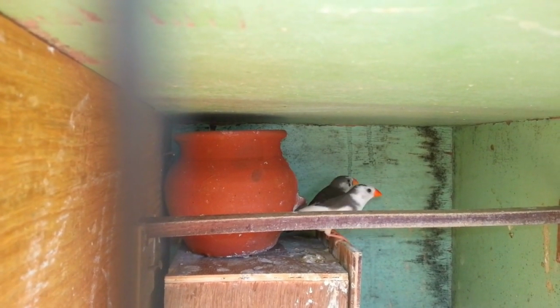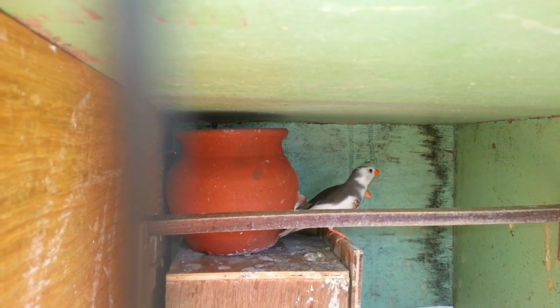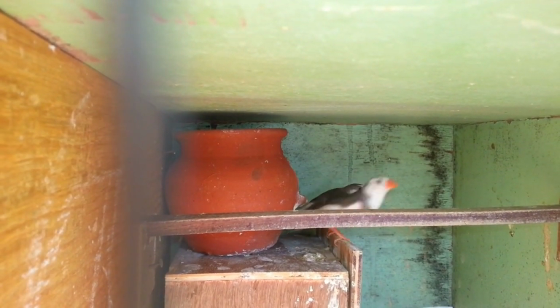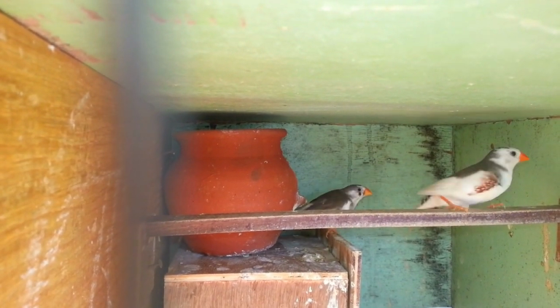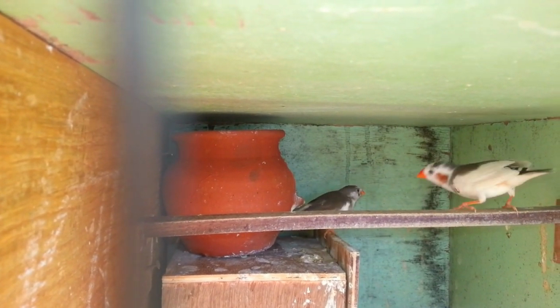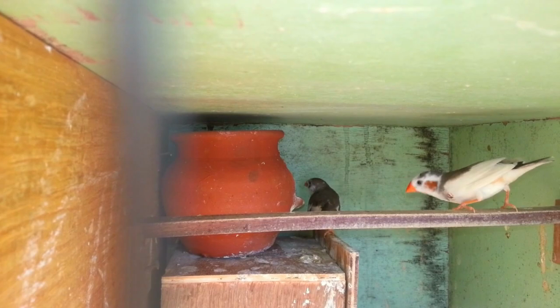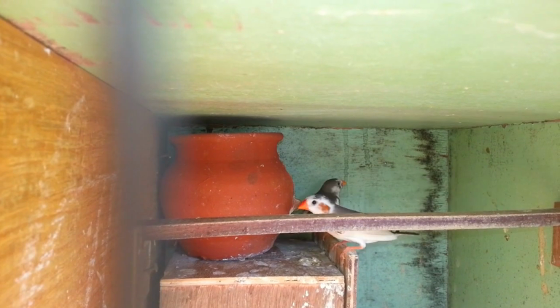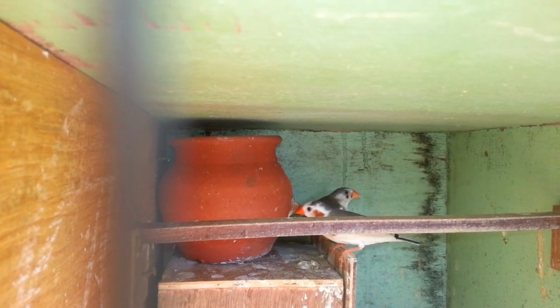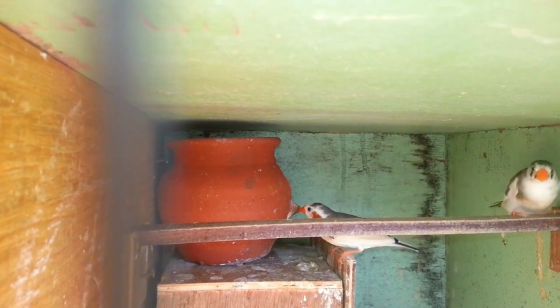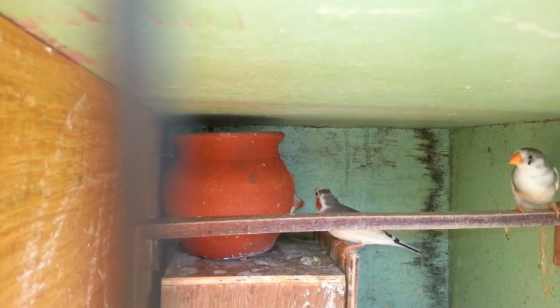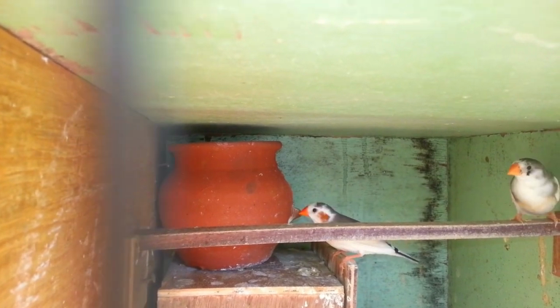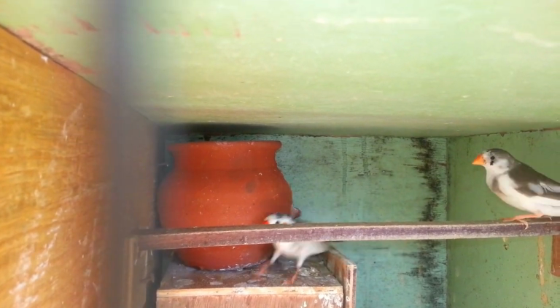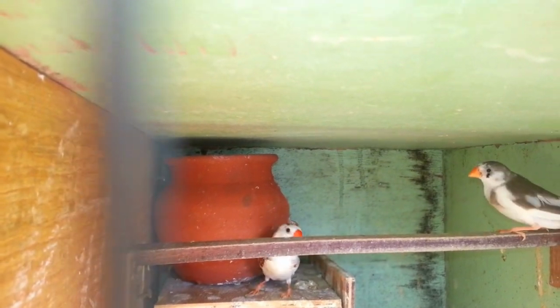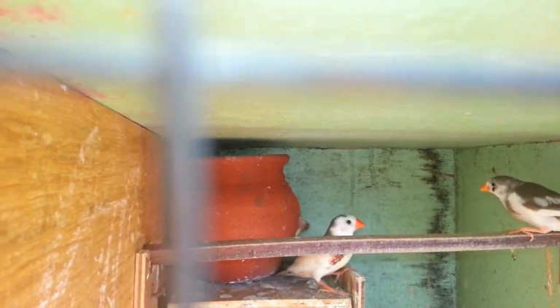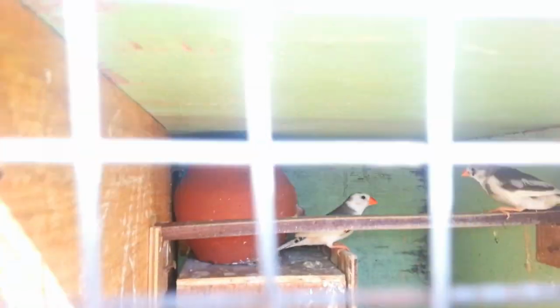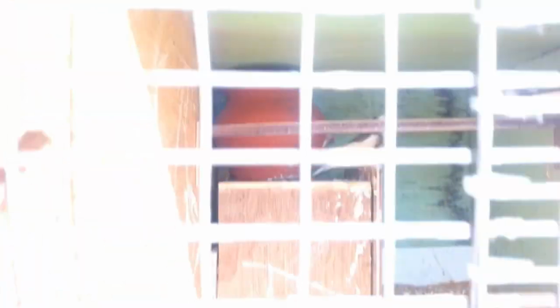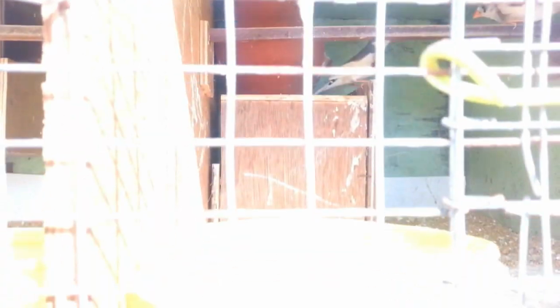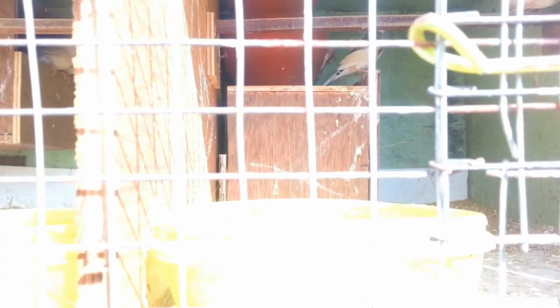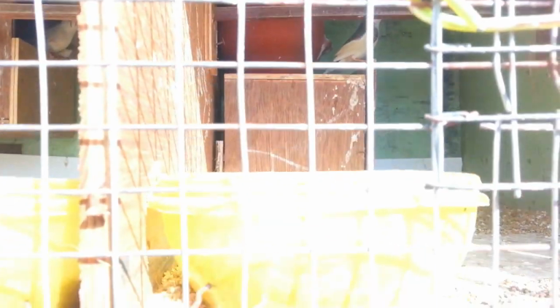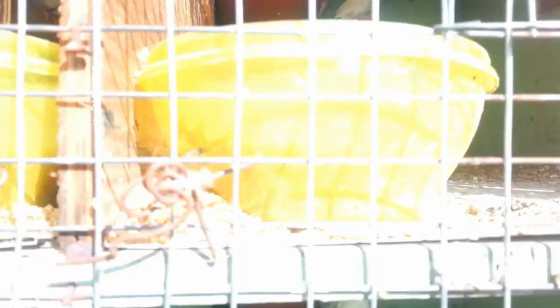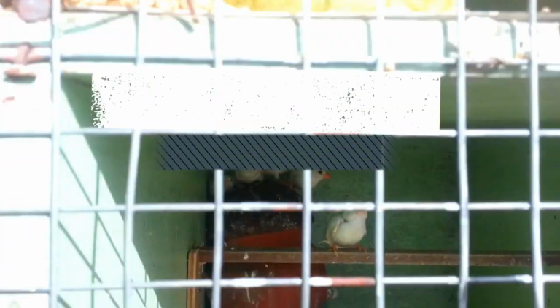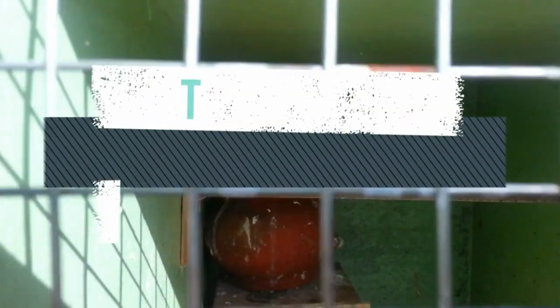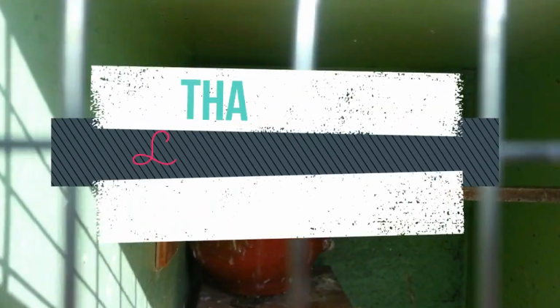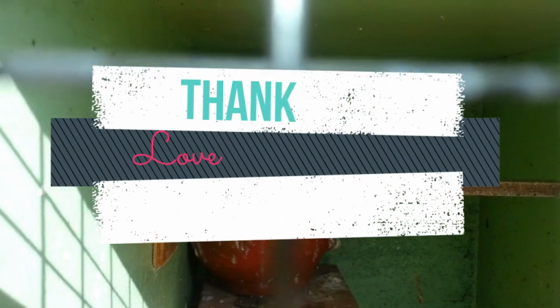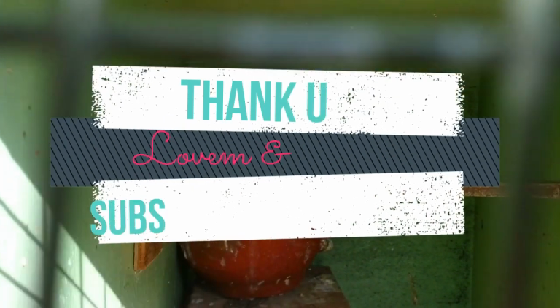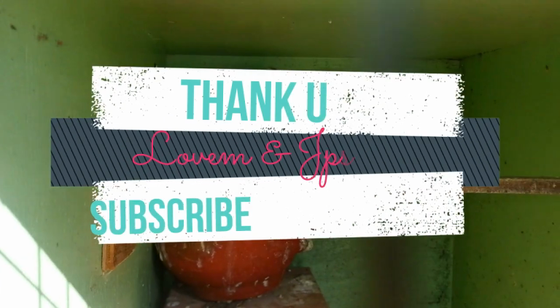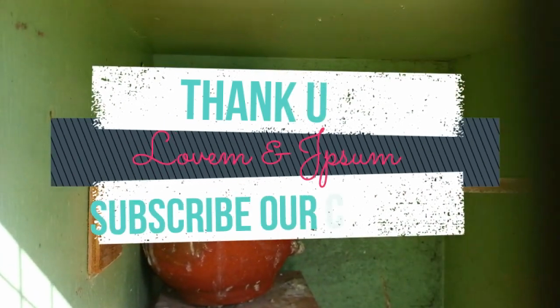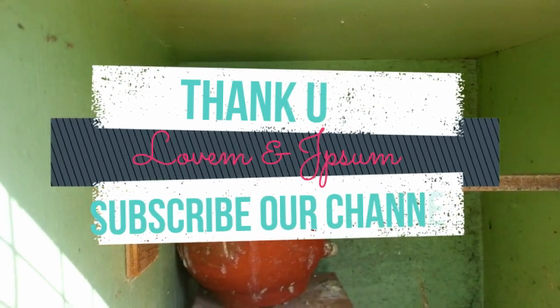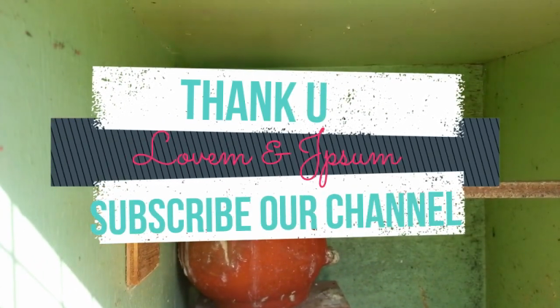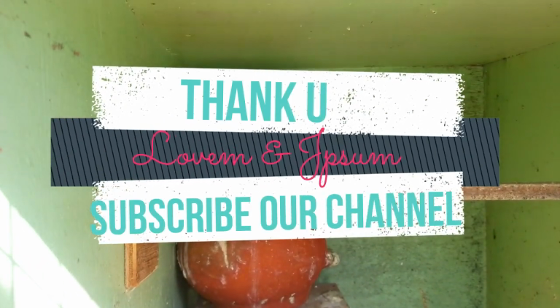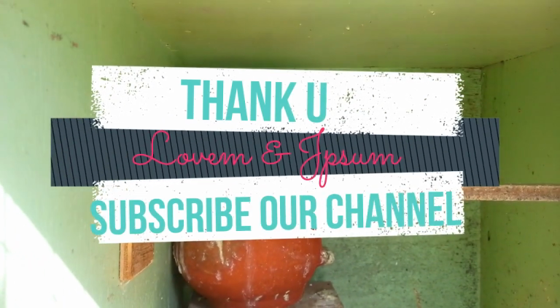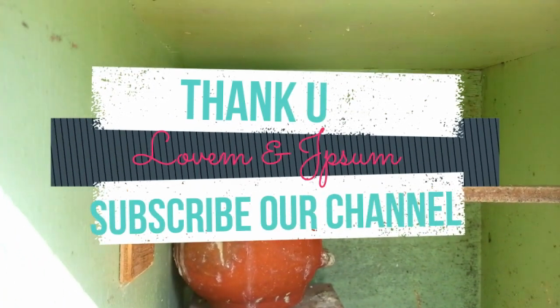Thank you for watching. If you have any updates, subscribe to my channel and click the bell icon. Thank you.